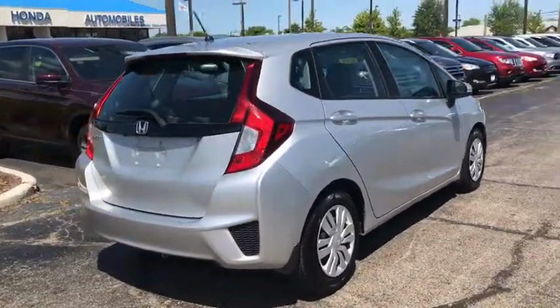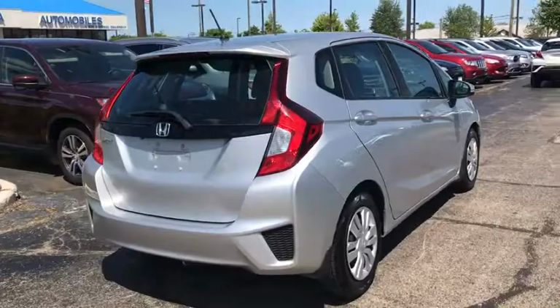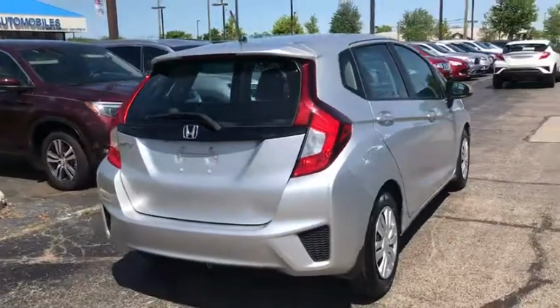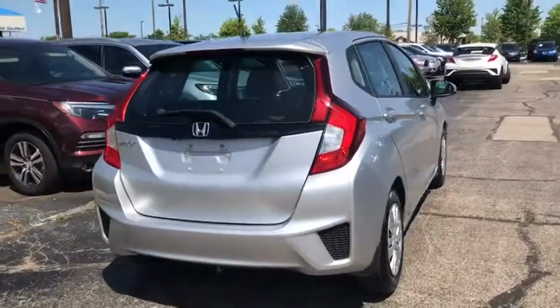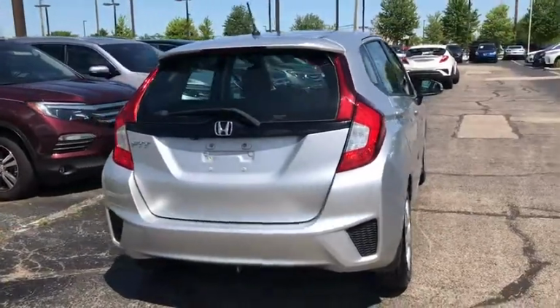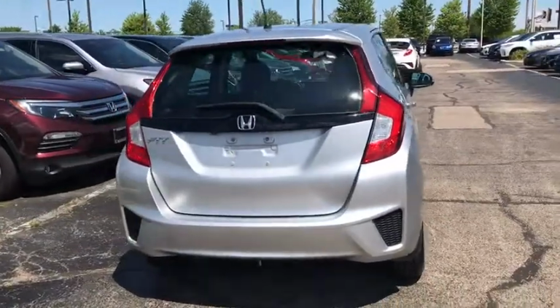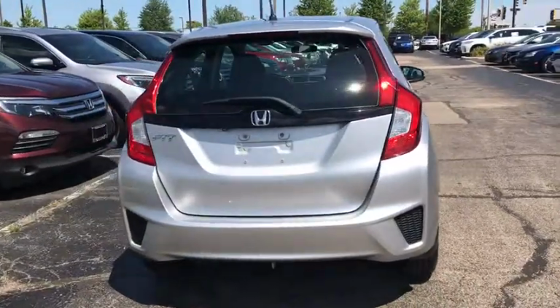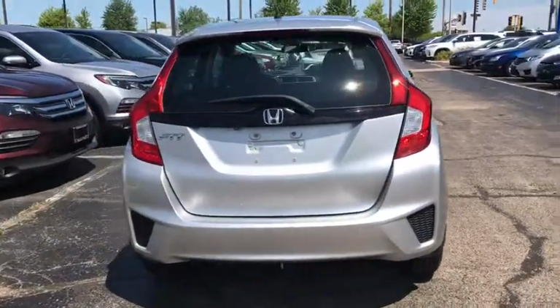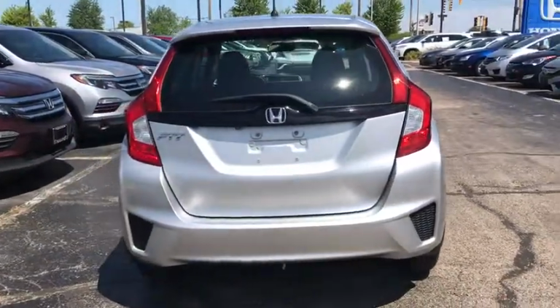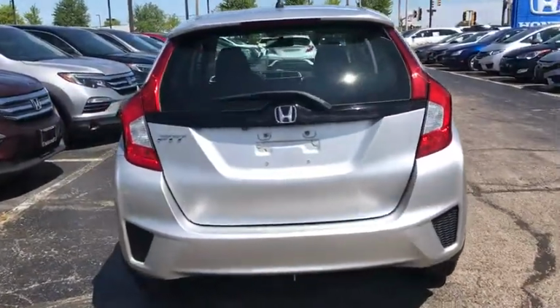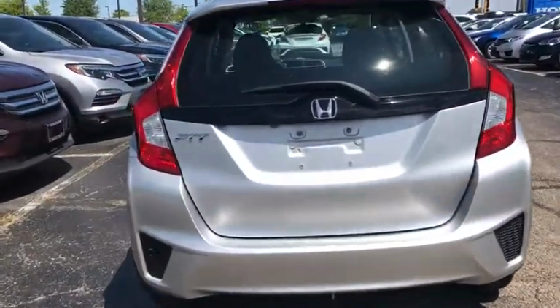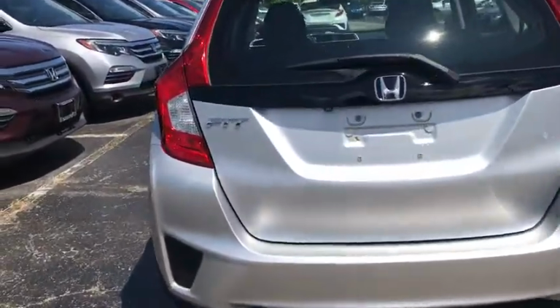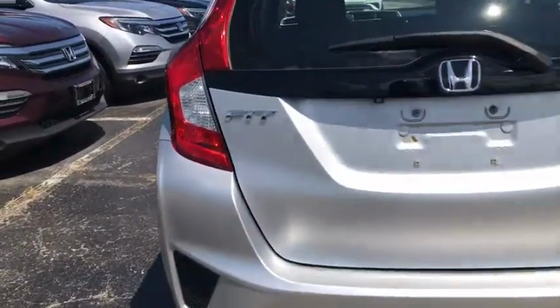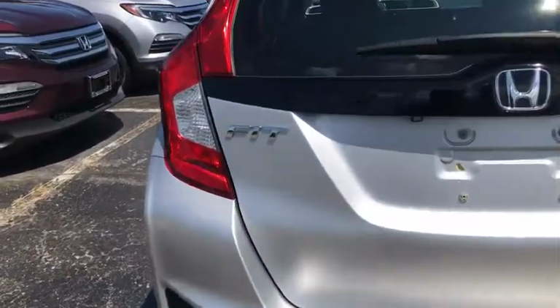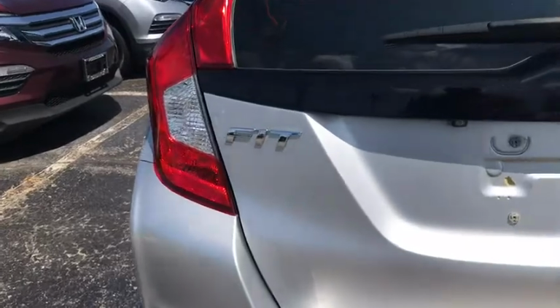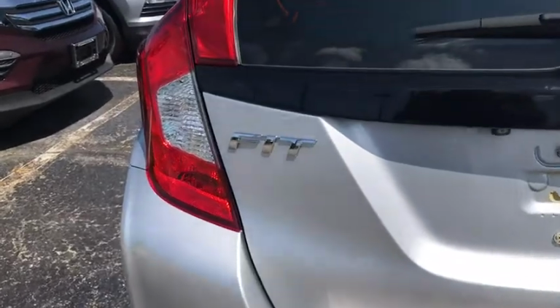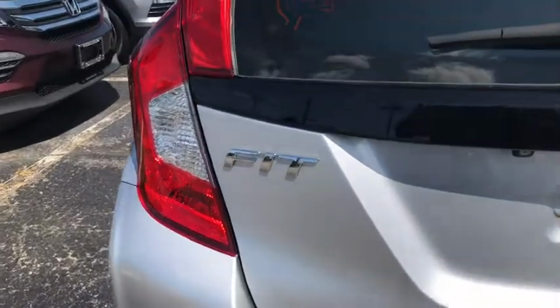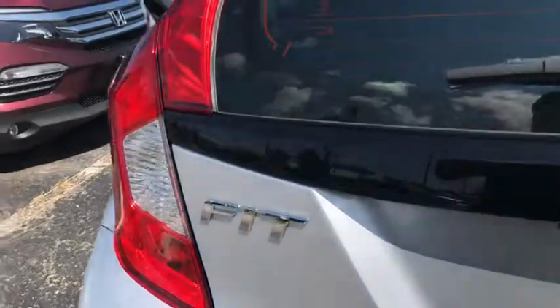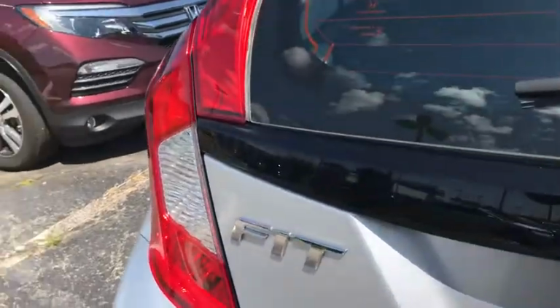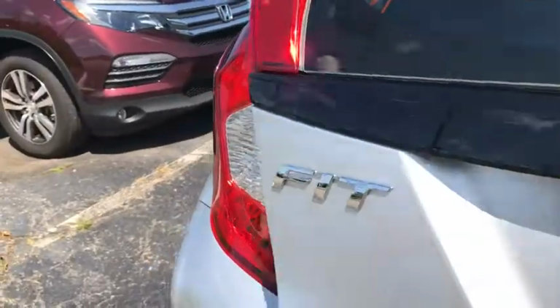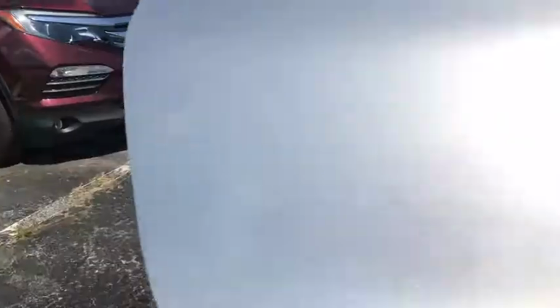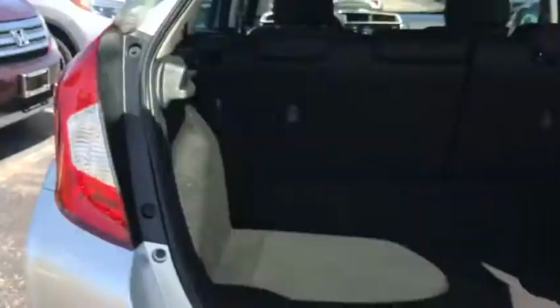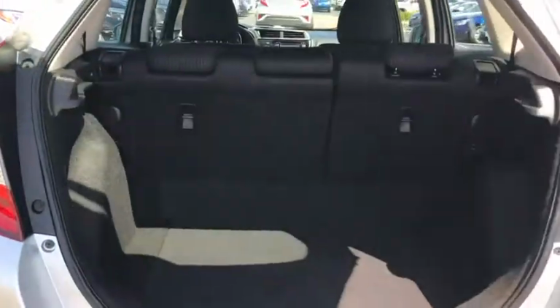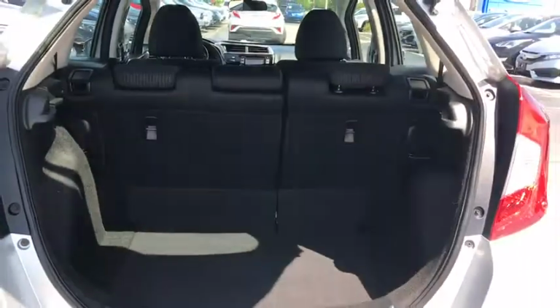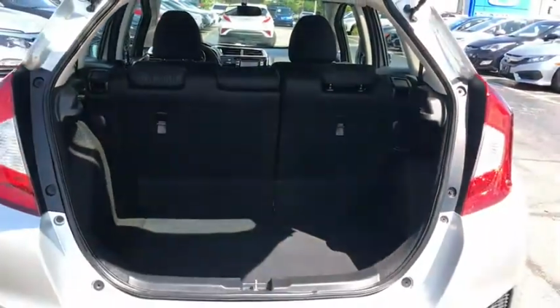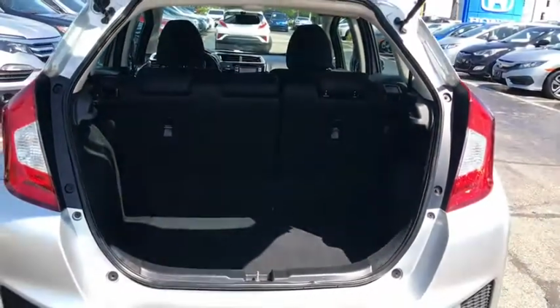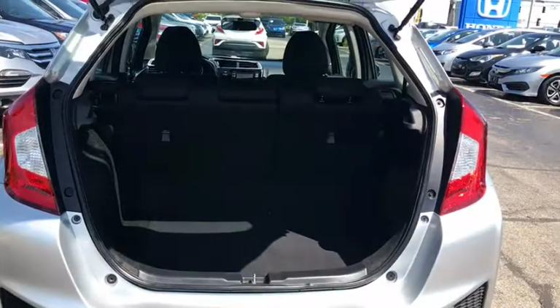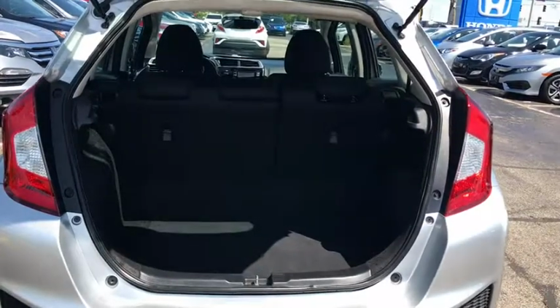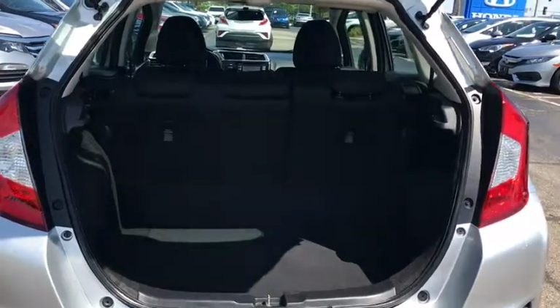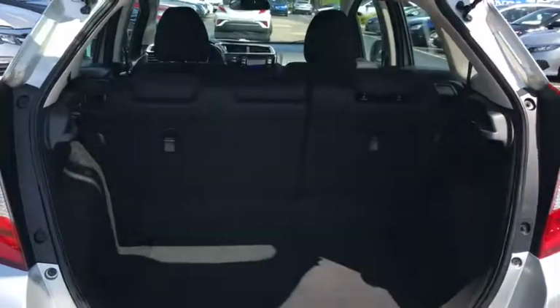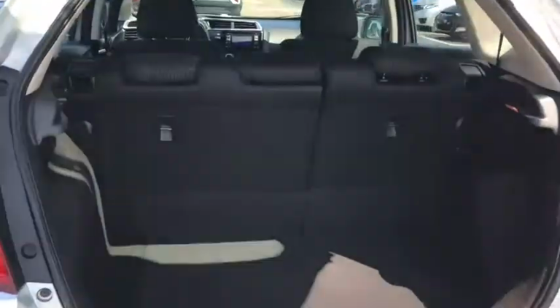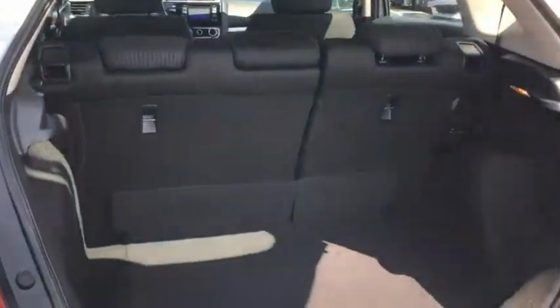Here are some of this vehicle's great options: traction control, dual airbags, power steering, electronic stability control, trip computer, rear window defroster, power windows, CD player, security system, and tachometer.